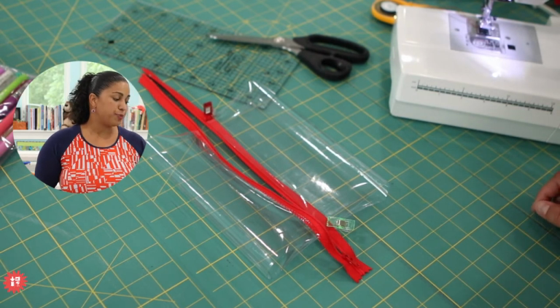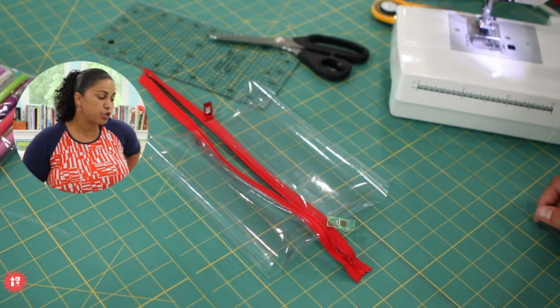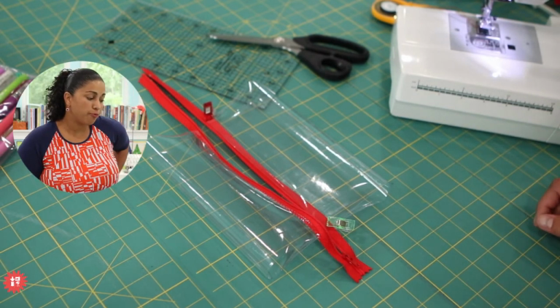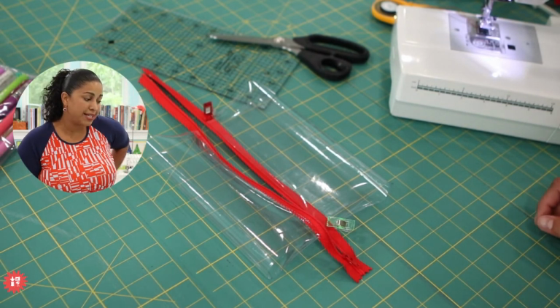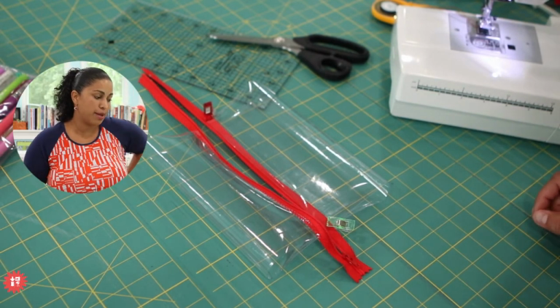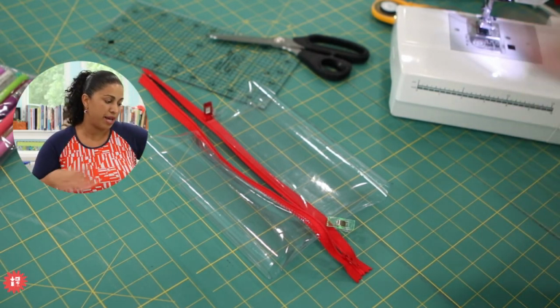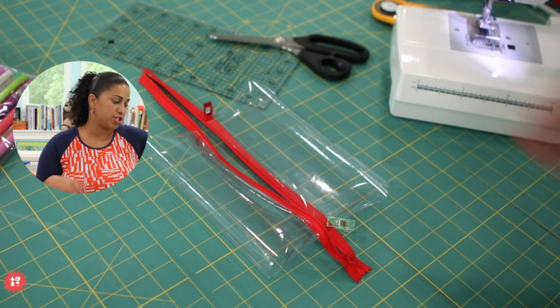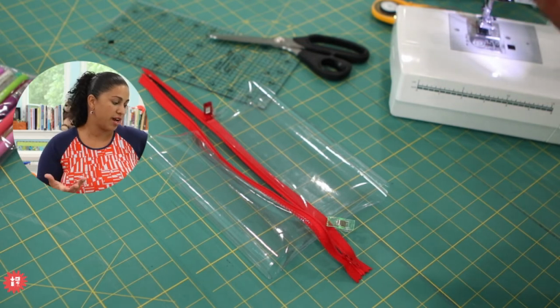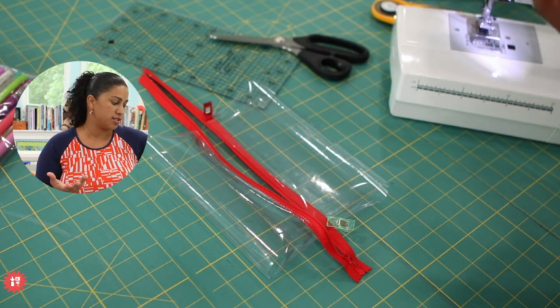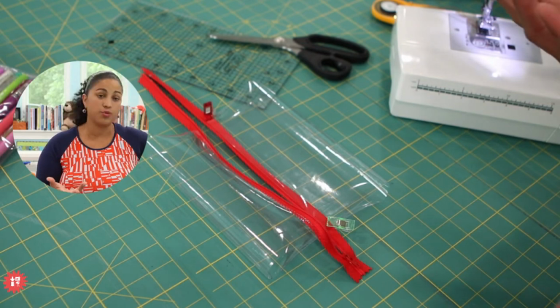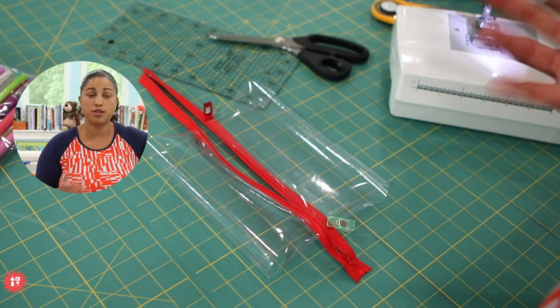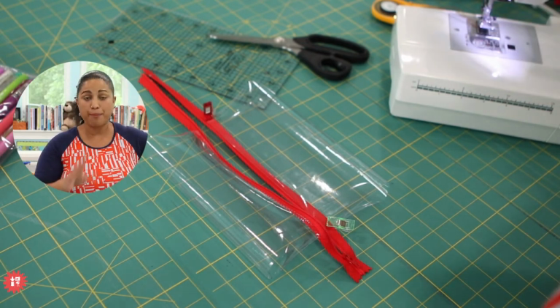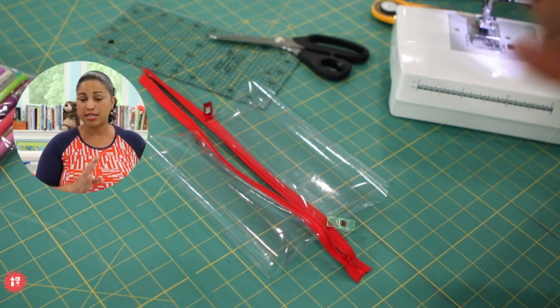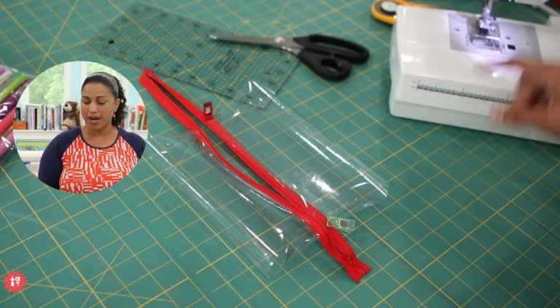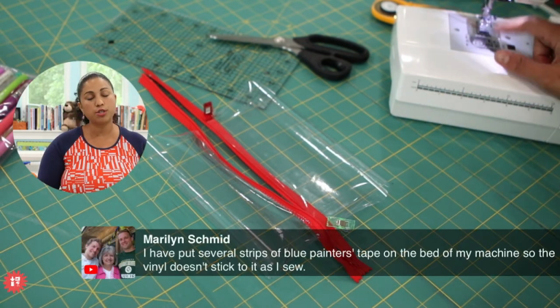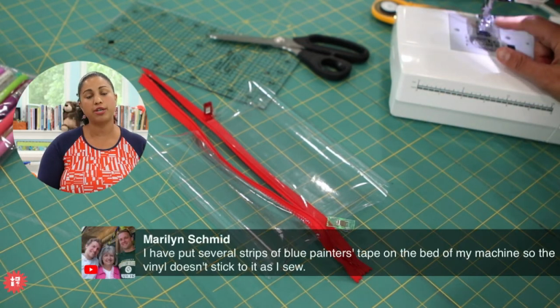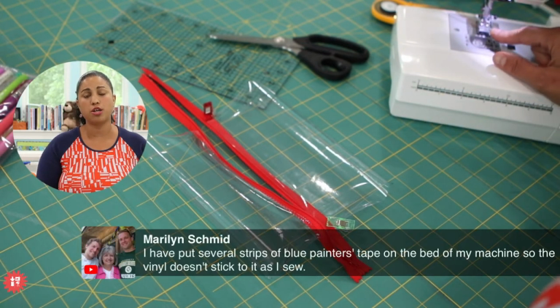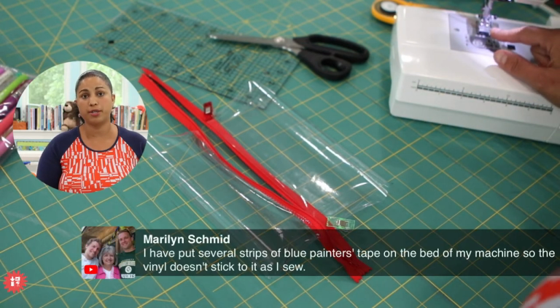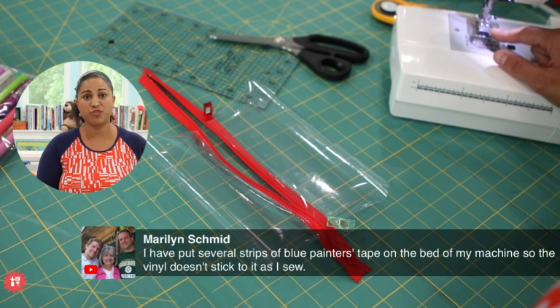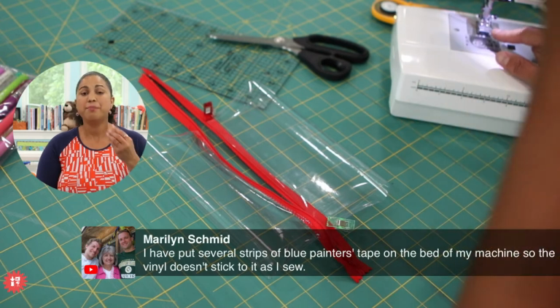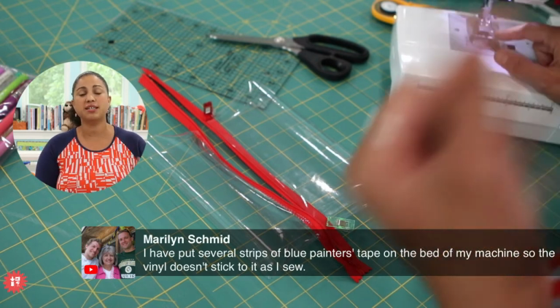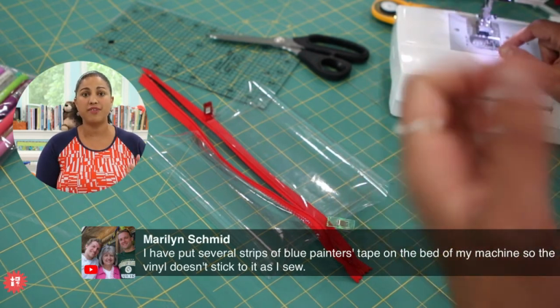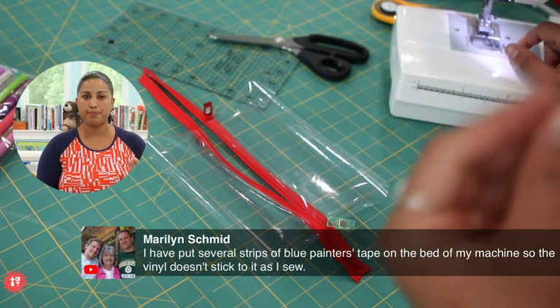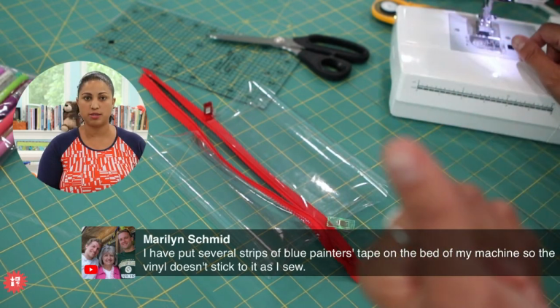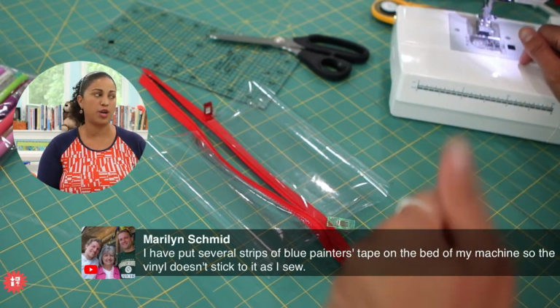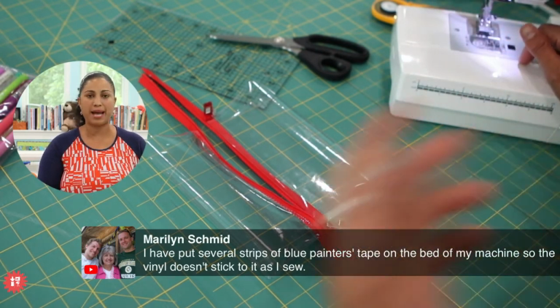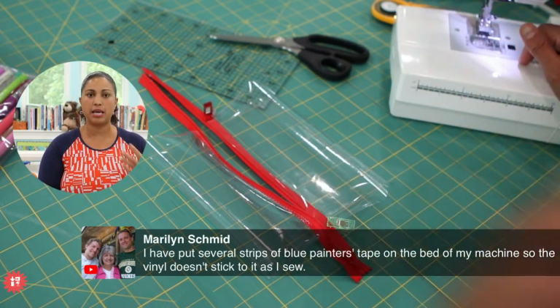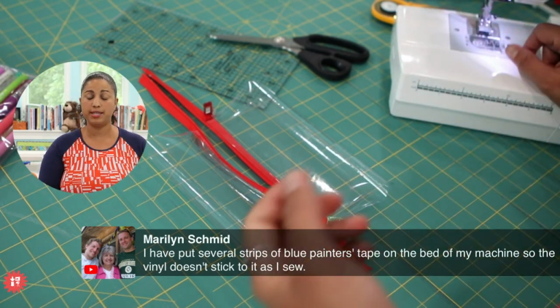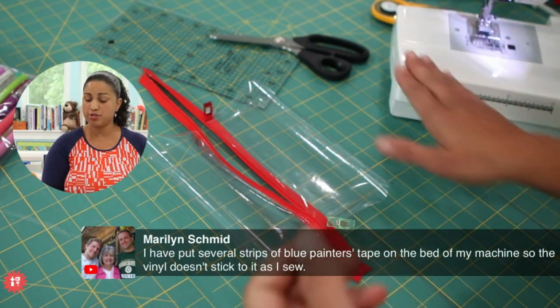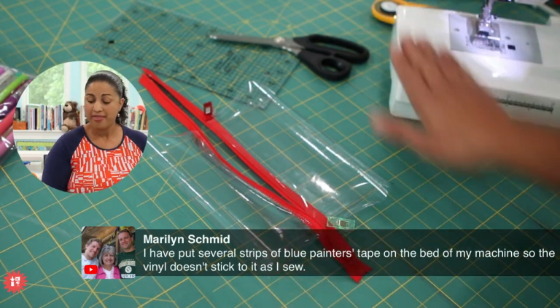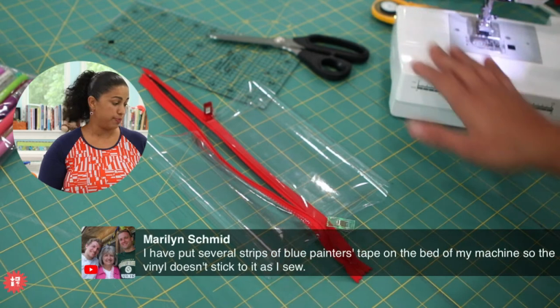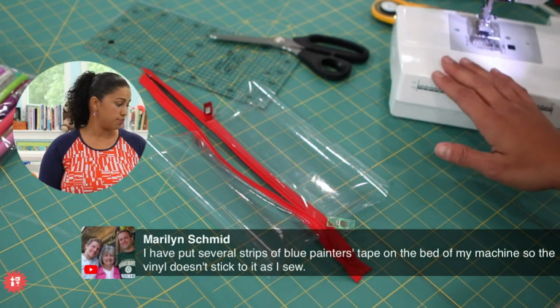Marilyn says she has put several strips of blue painter's tape on the bed of her machine so the vinyl doesn't stick to it as she sews. Painter's tape is great — similar to how I use the washi tape under the presser foot — because it doesn't leave any tapey residue.